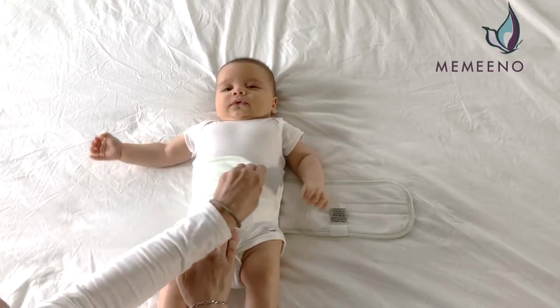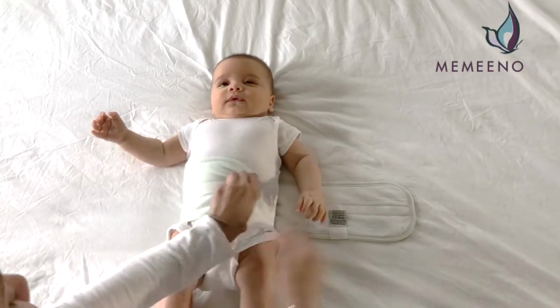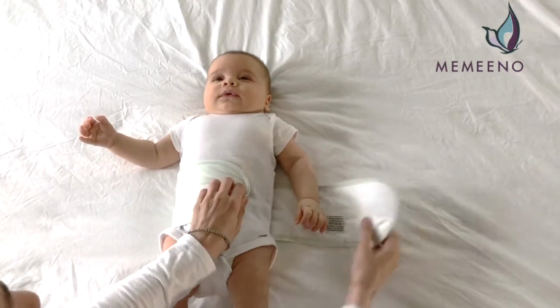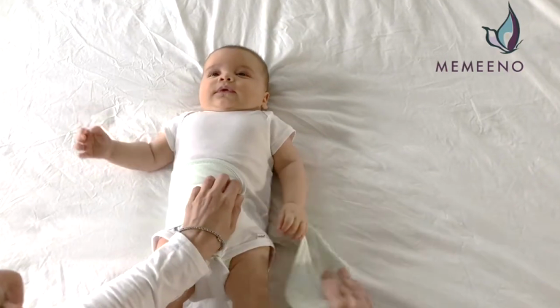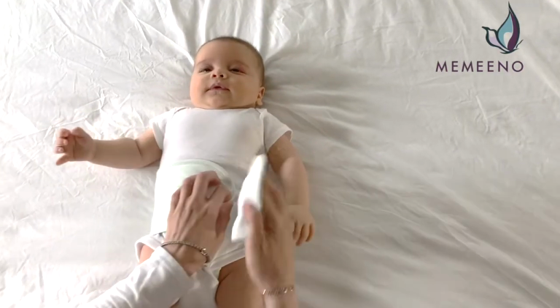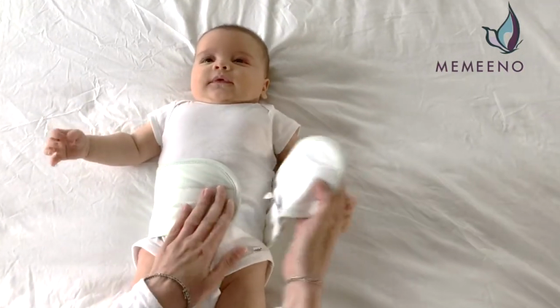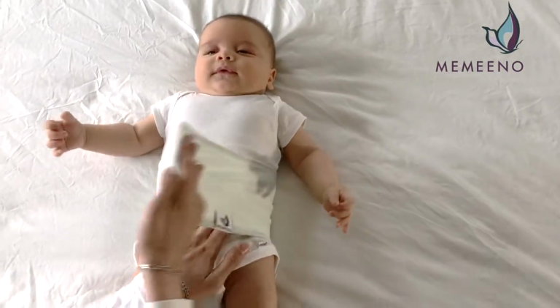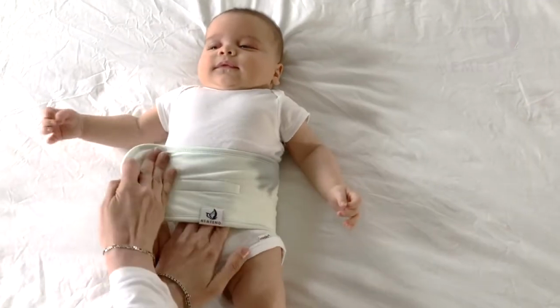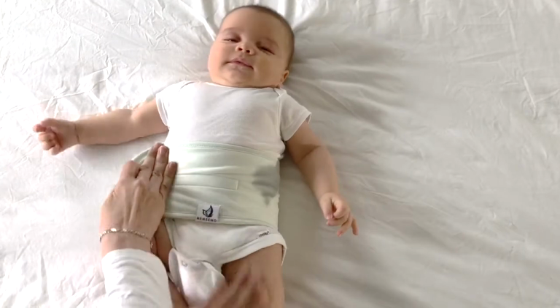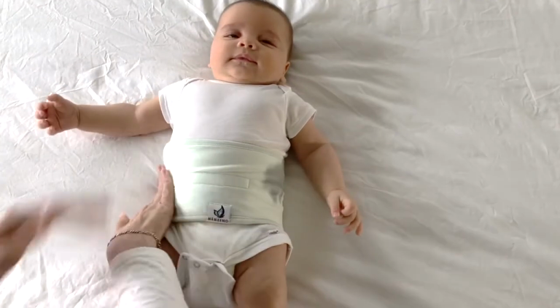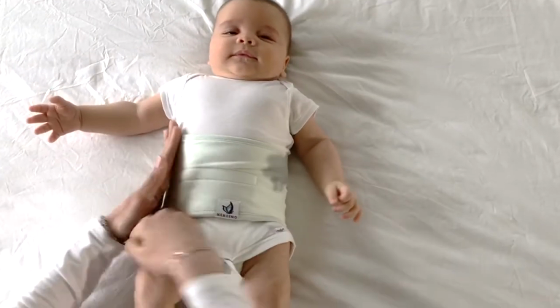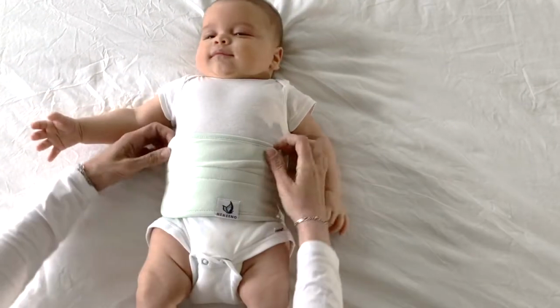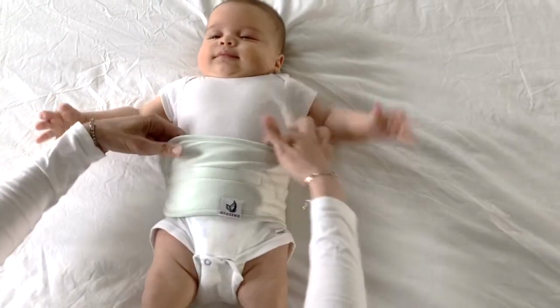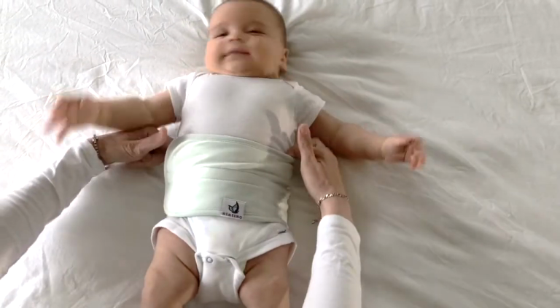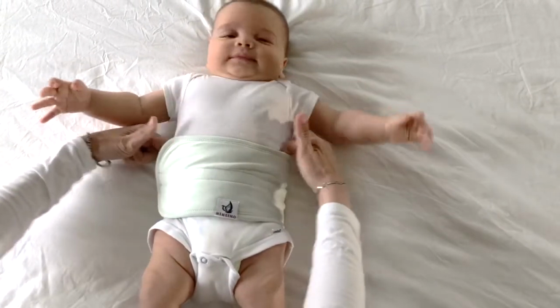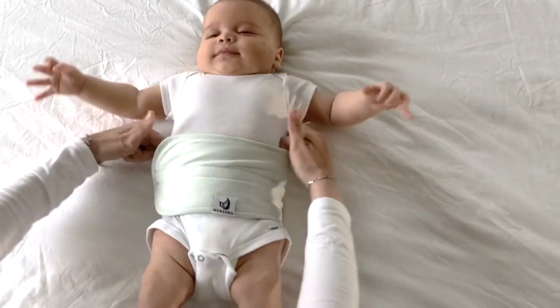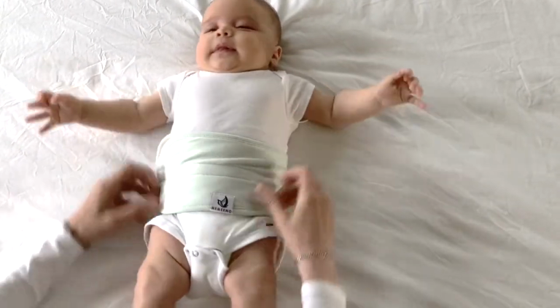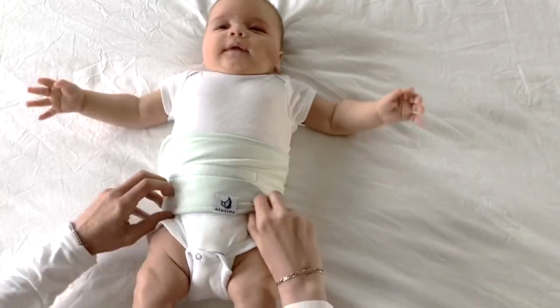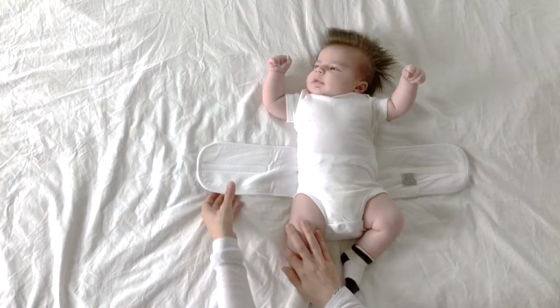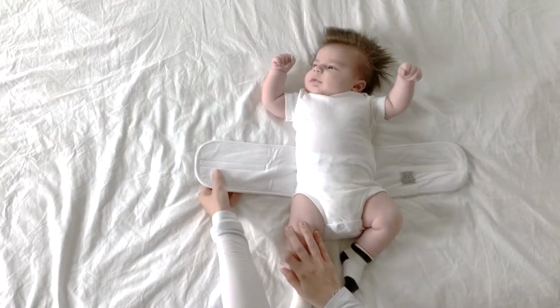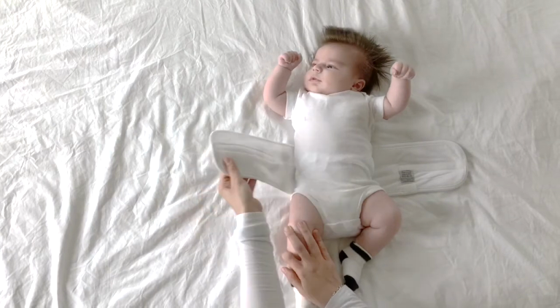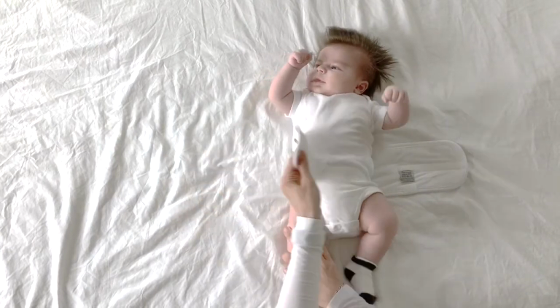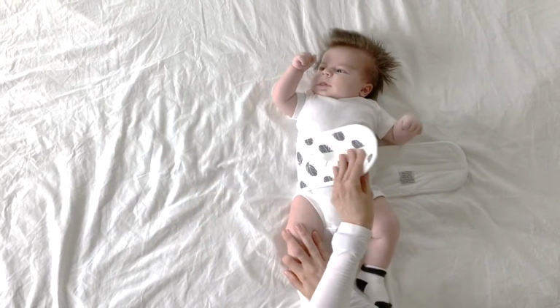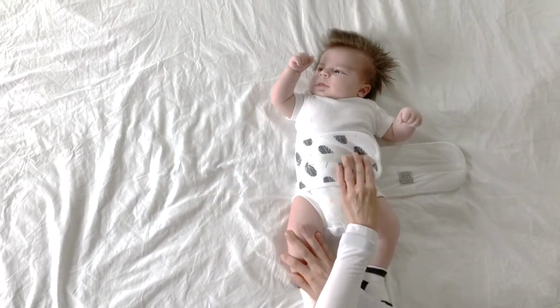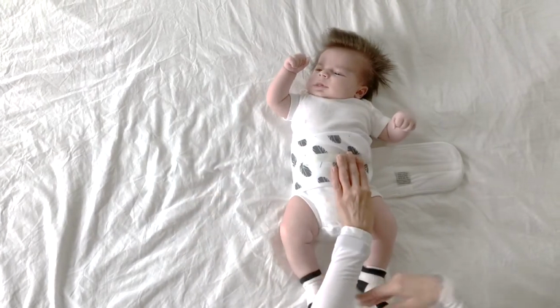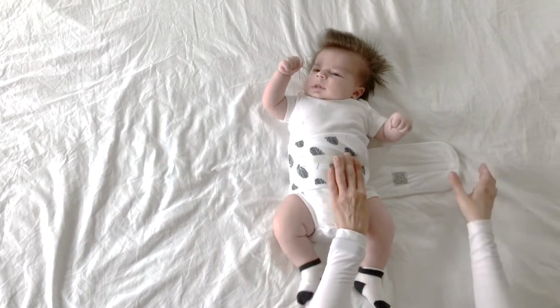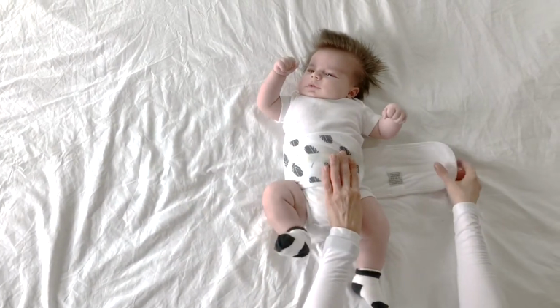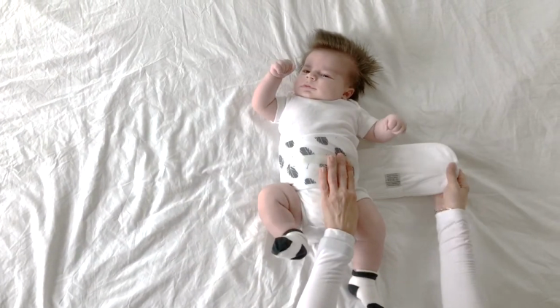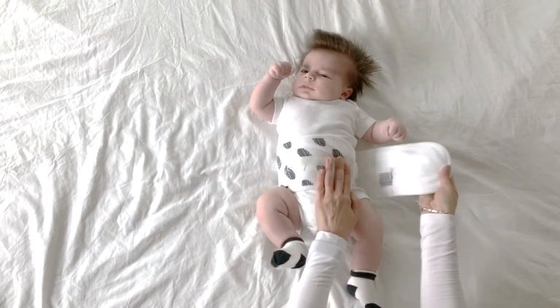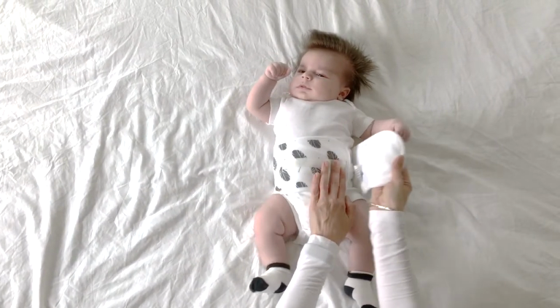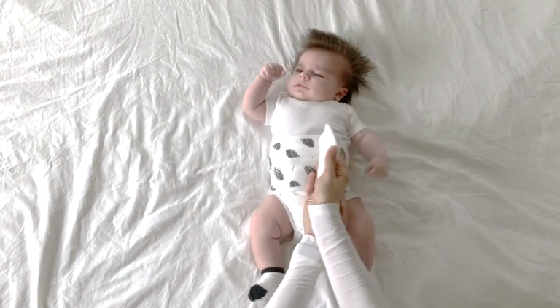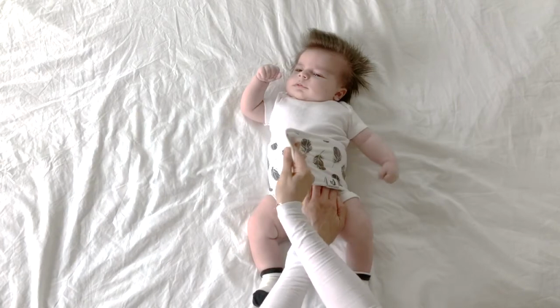Wrap the band around the baby's waist and be sure that the touch fastener is snug but not too tight. Allow one or two fingers of space to fit underneath so as not to restrict breathing or moving. And if it's under a onesie, even better, because it will warm up faster and stay better in place.